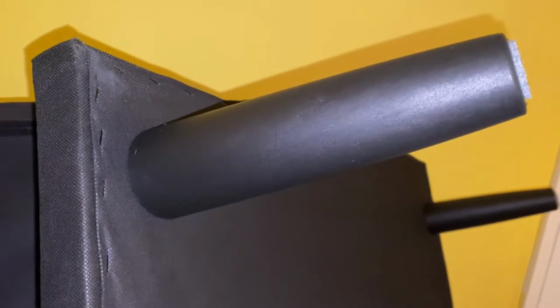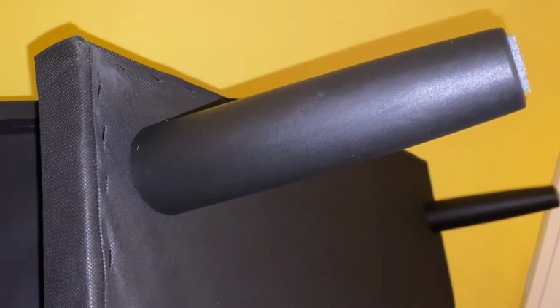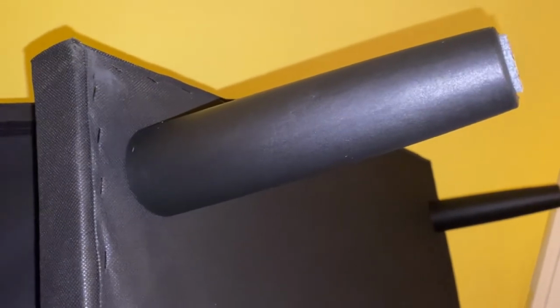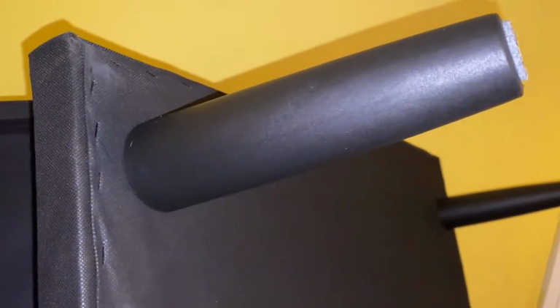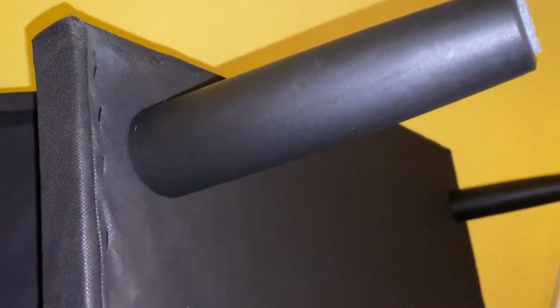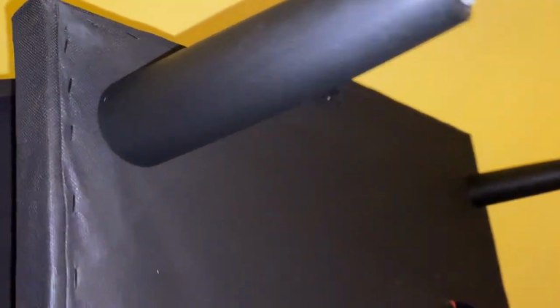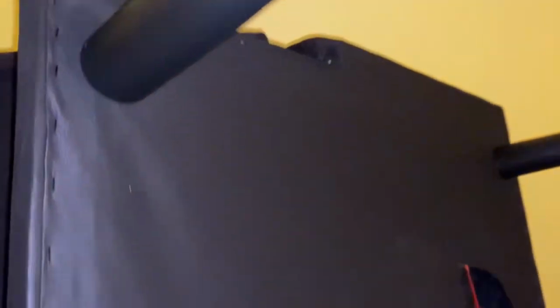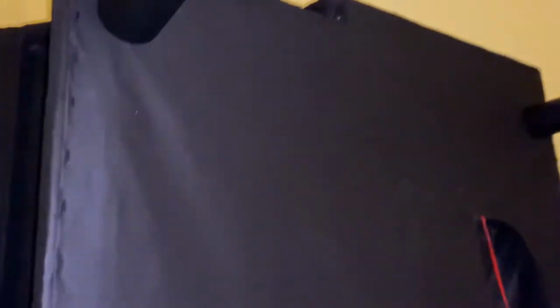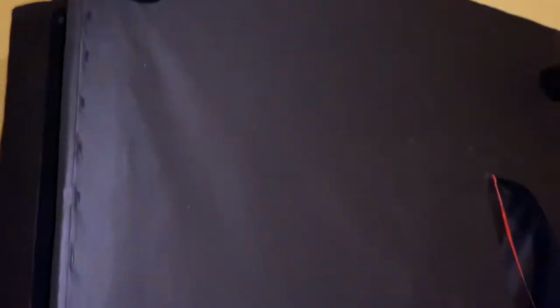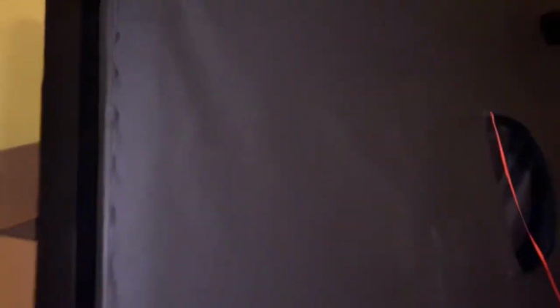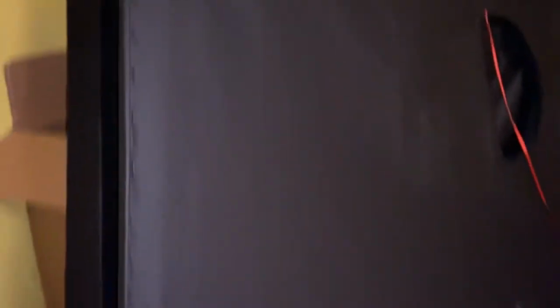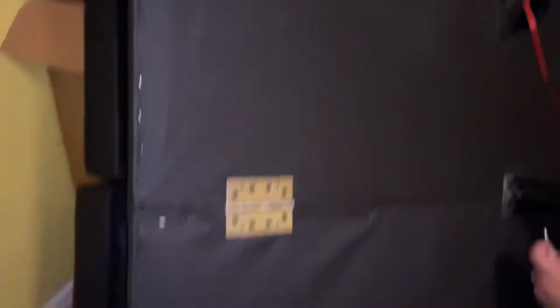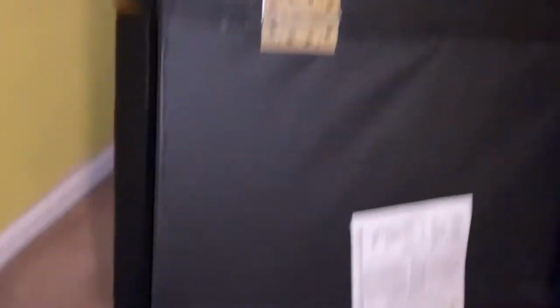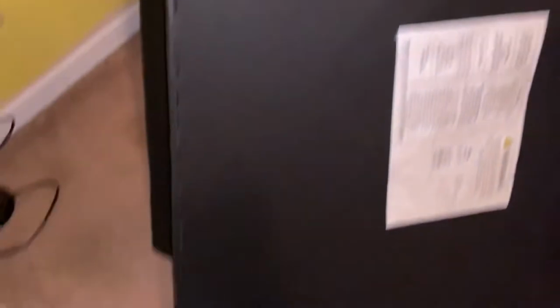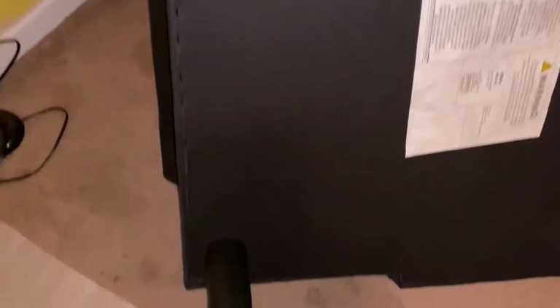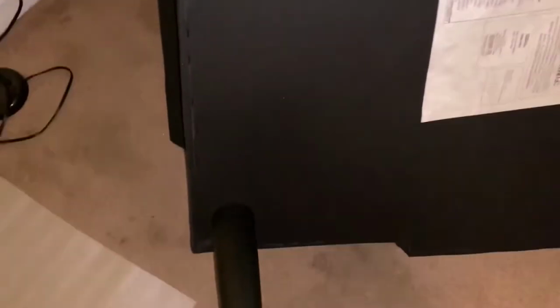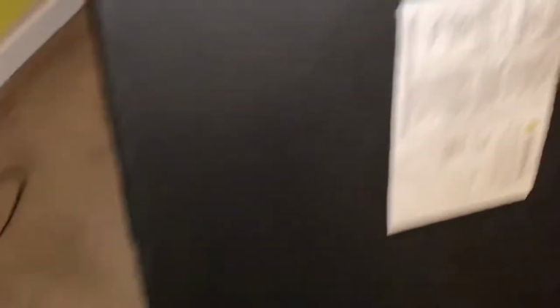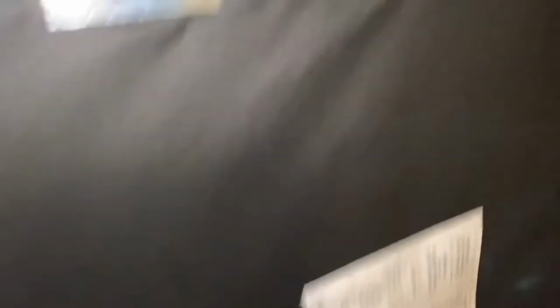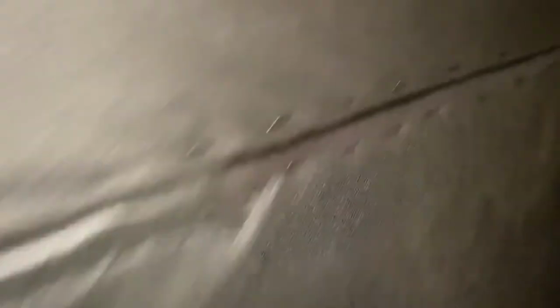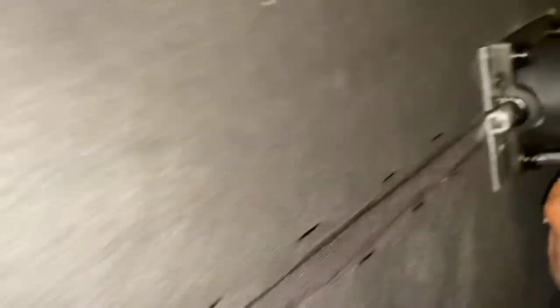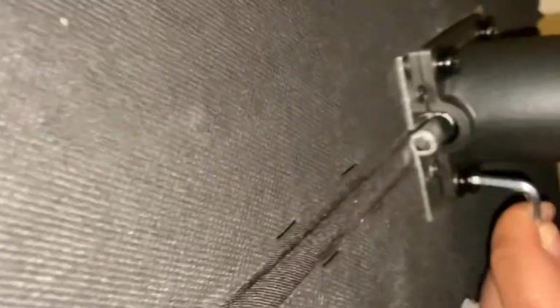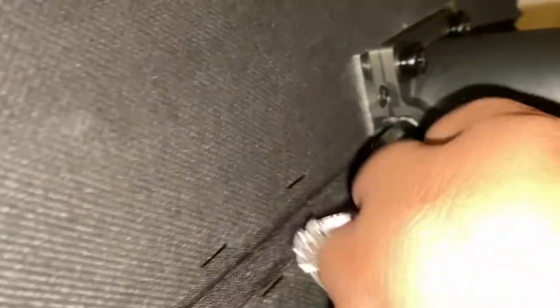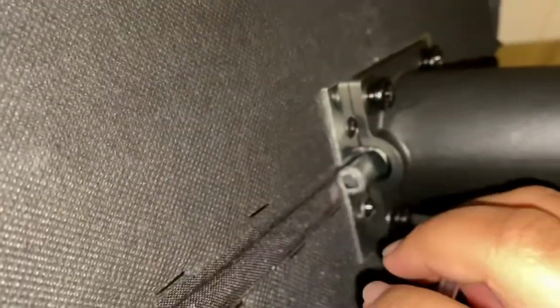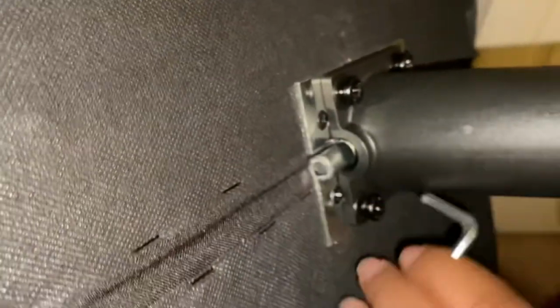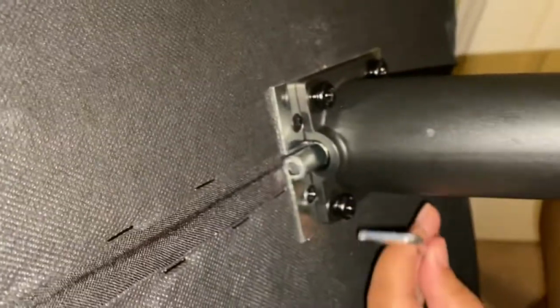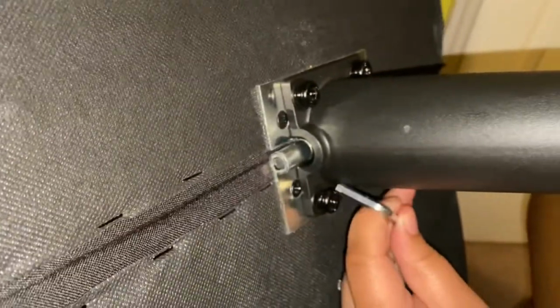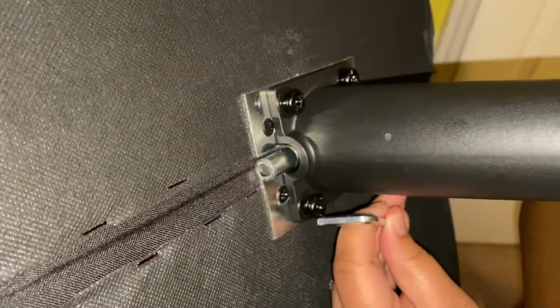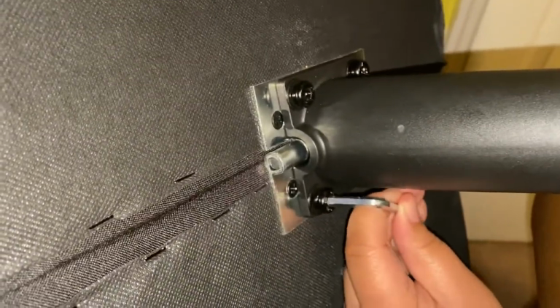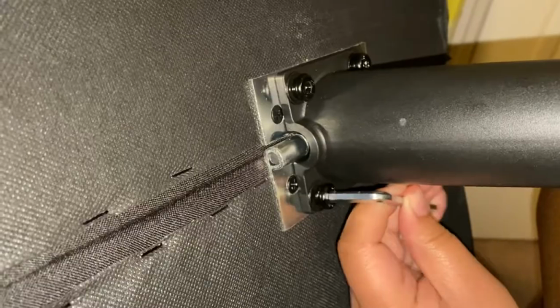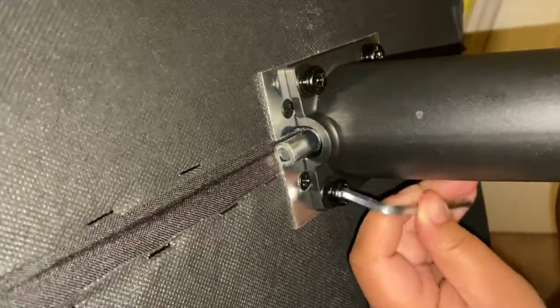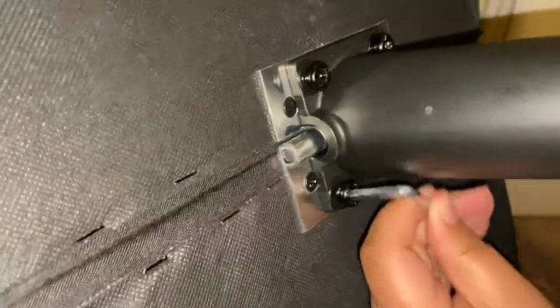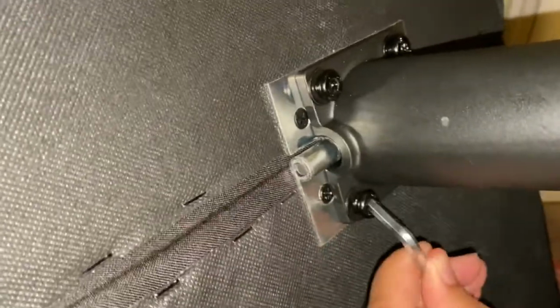Open the zipper where the legs of the futon will be stored, then screw on the four legs in the four corners with your hands.